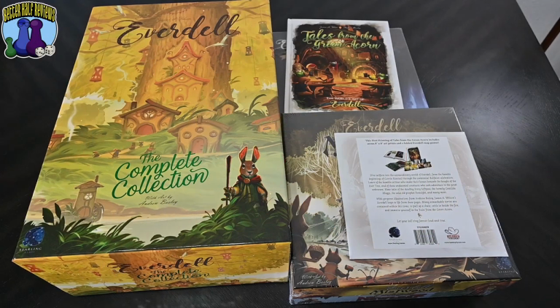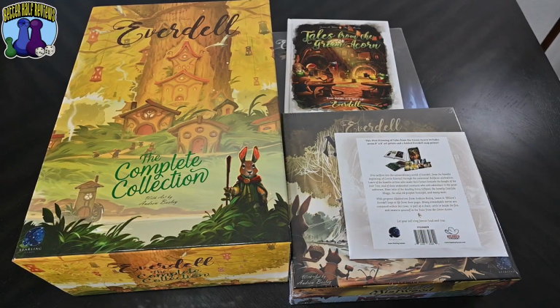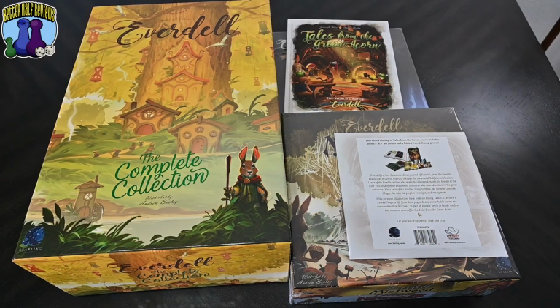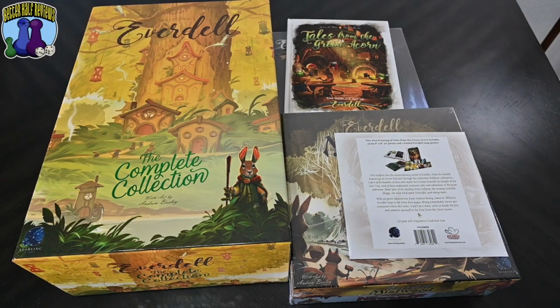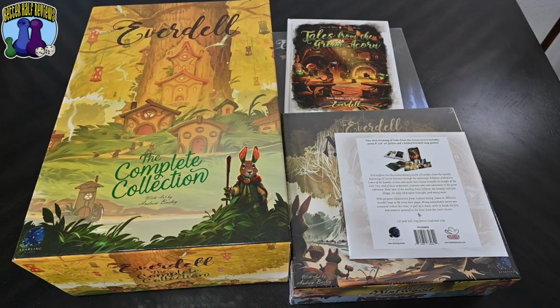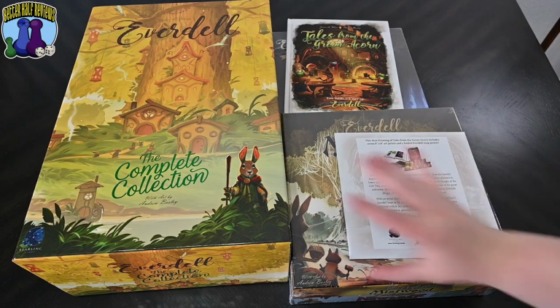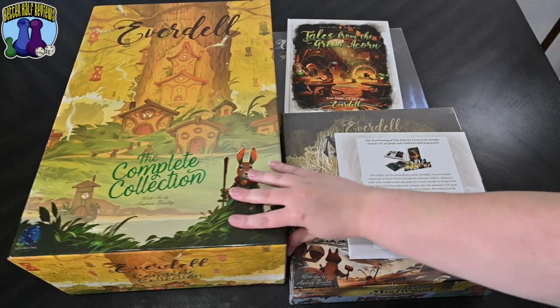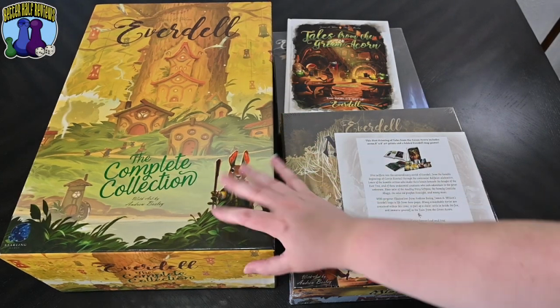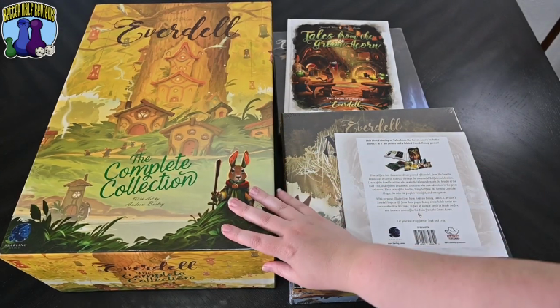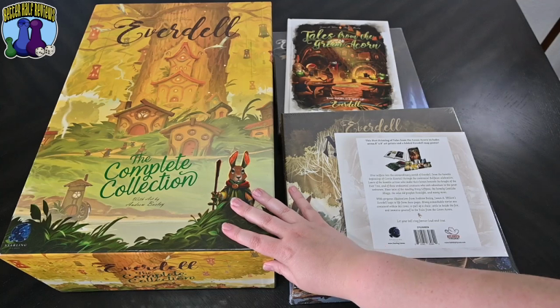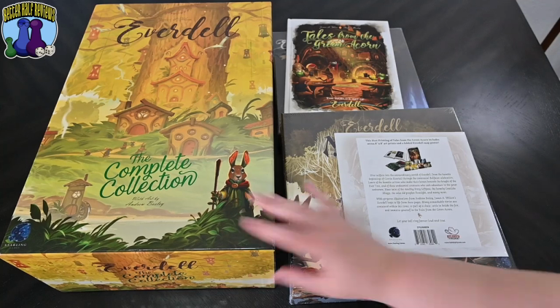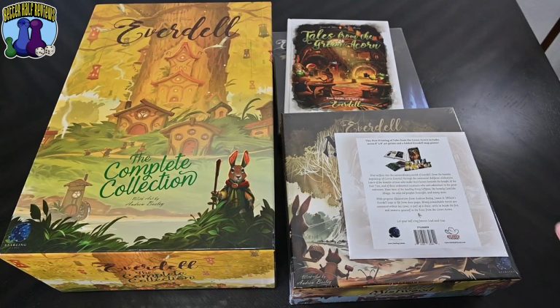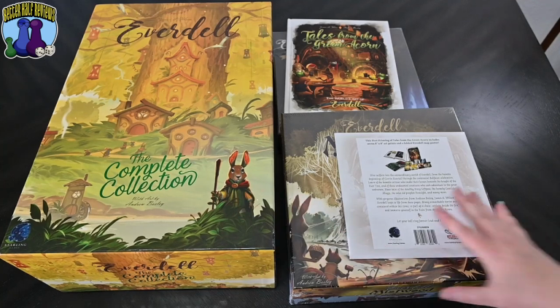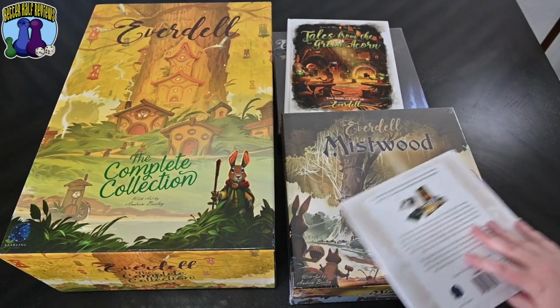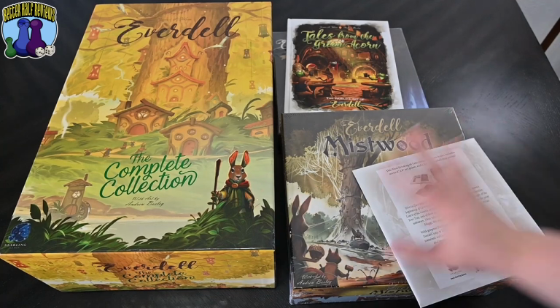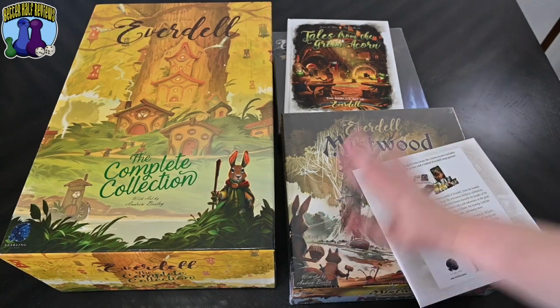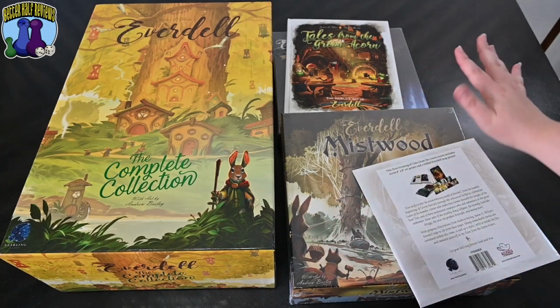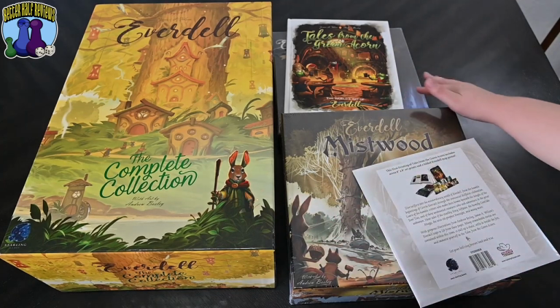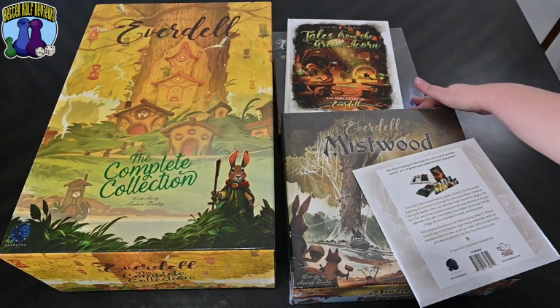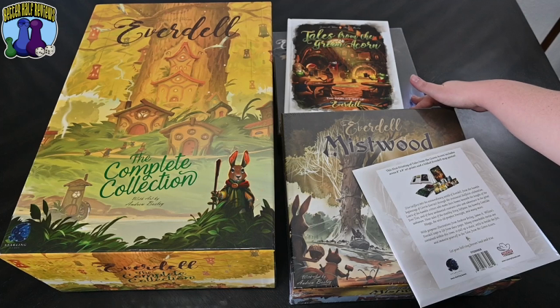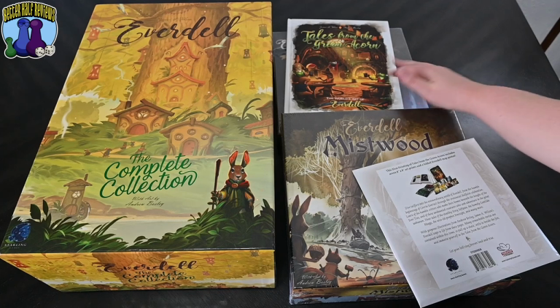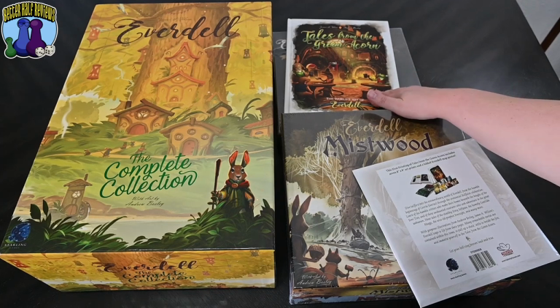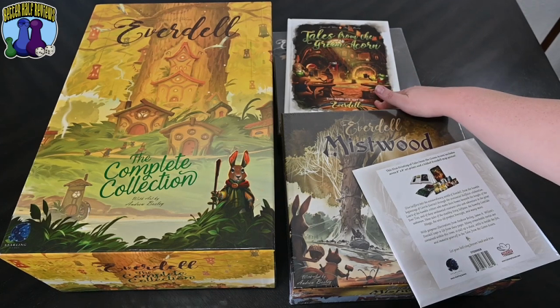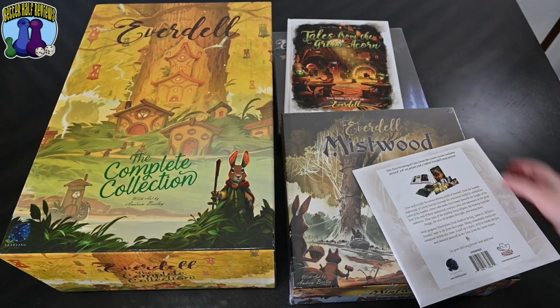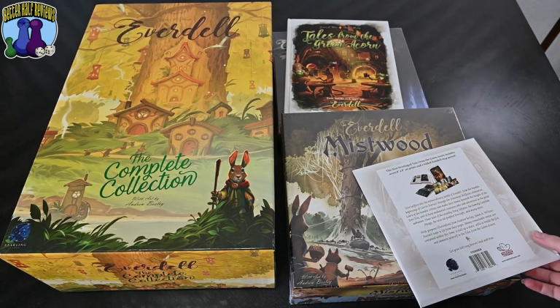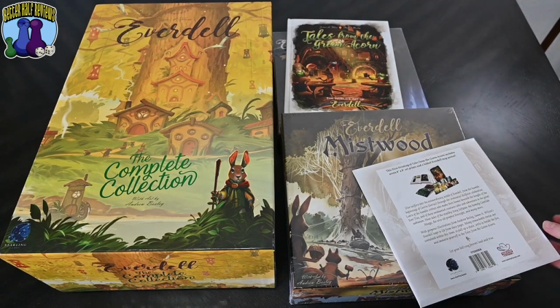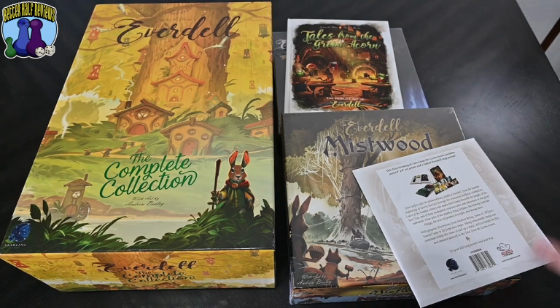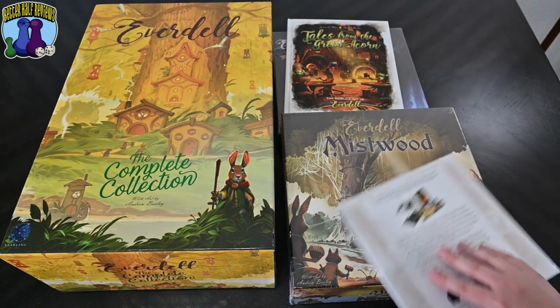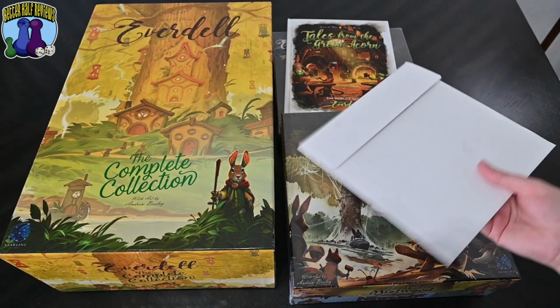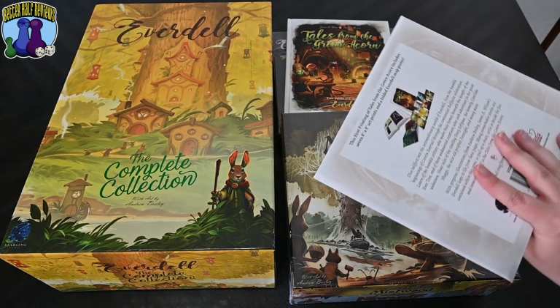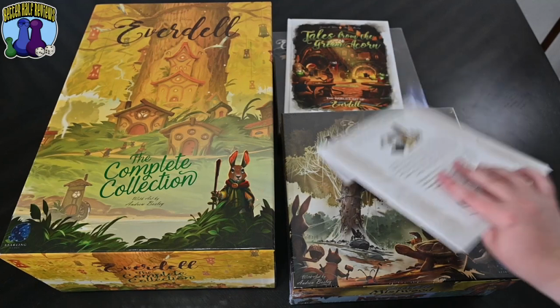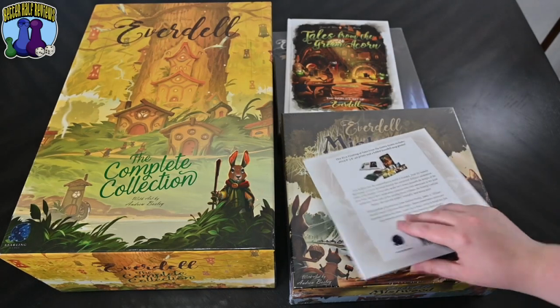I just got my Everdell pledge. I got the complete collection box, the new expansions, resource vessels, Tales from the Green Acorn, and some art prints.